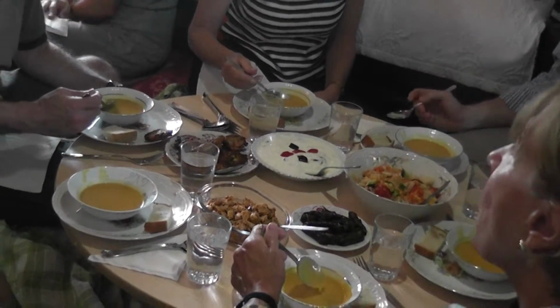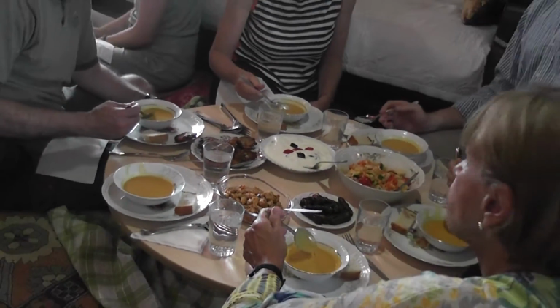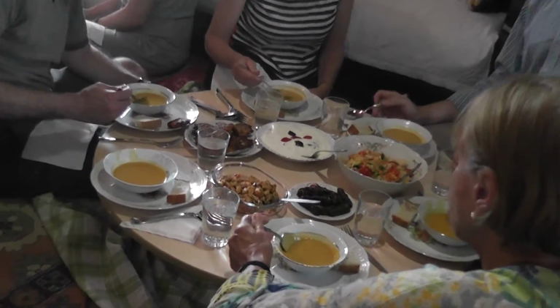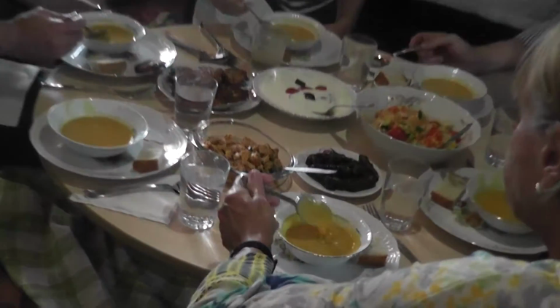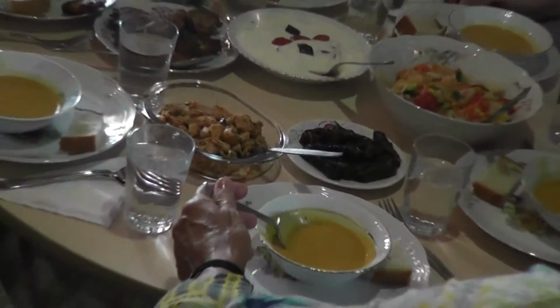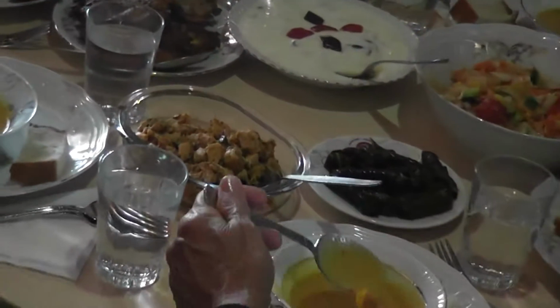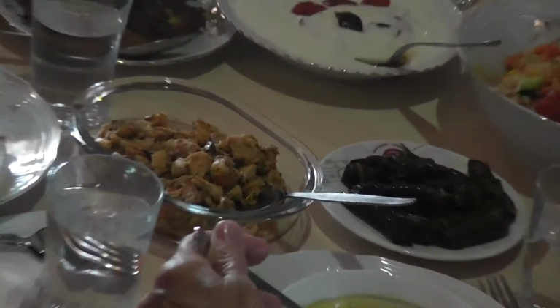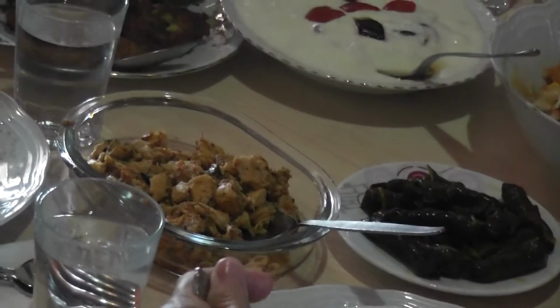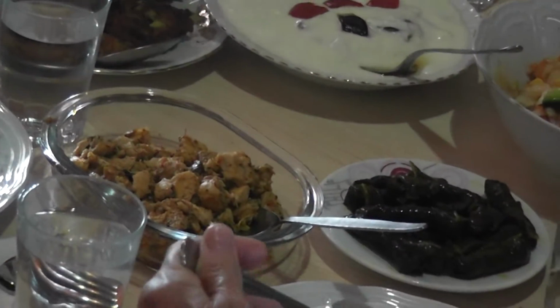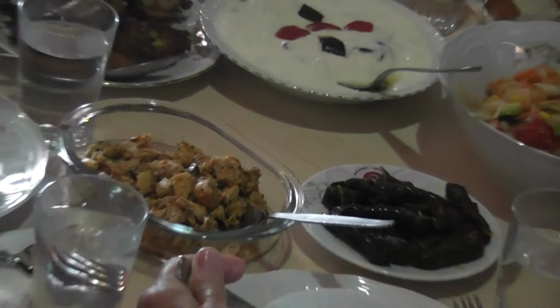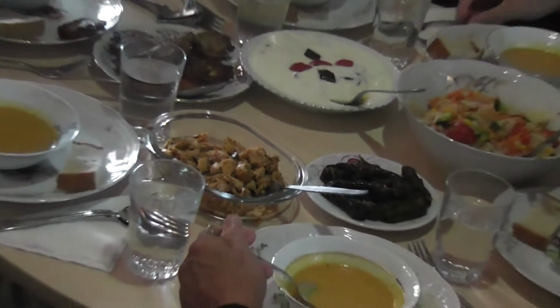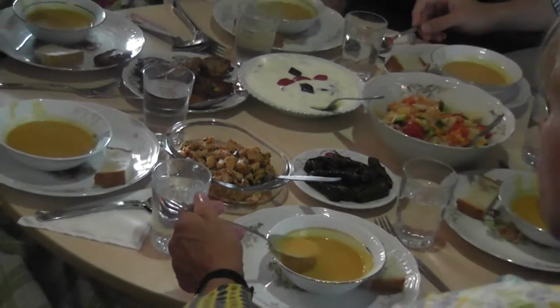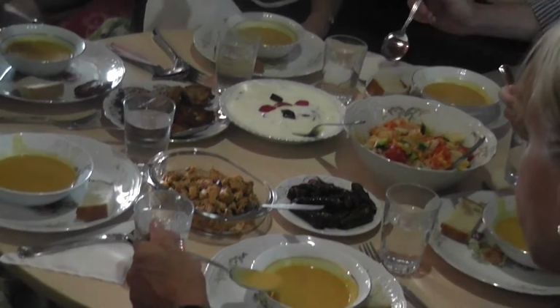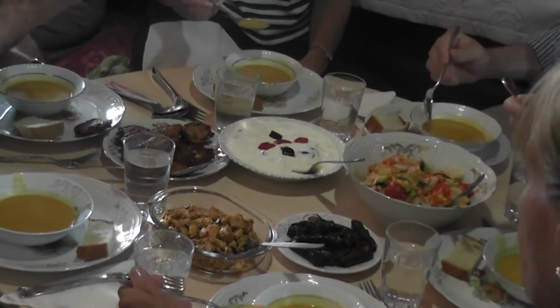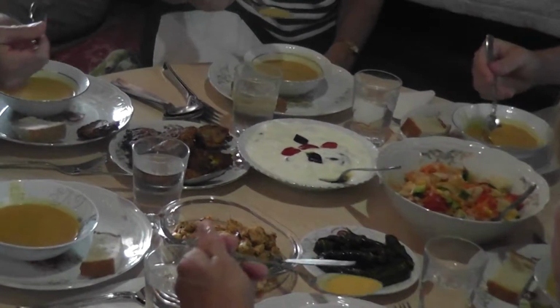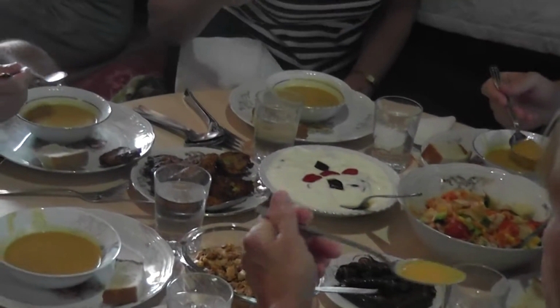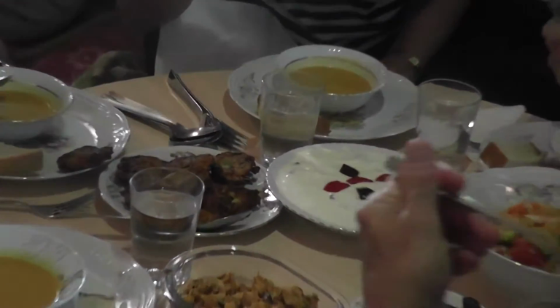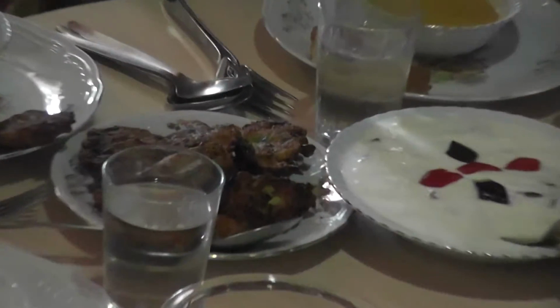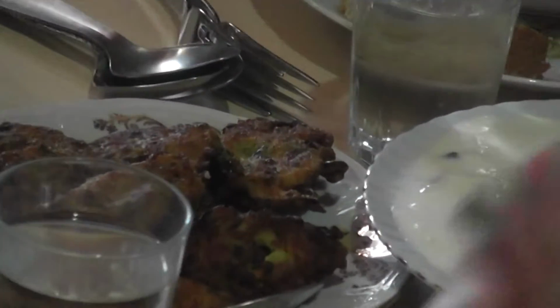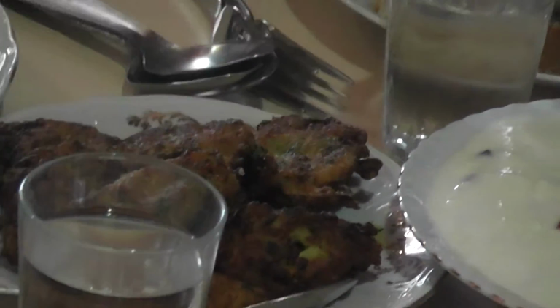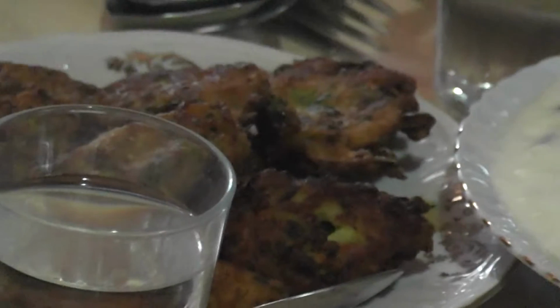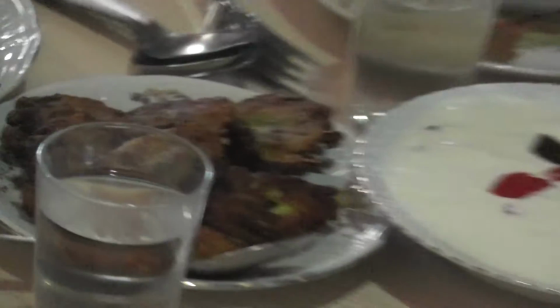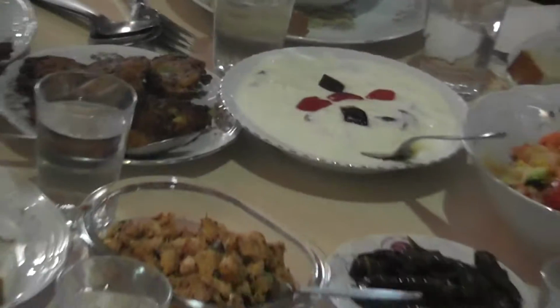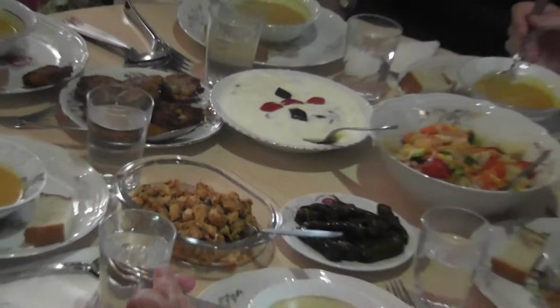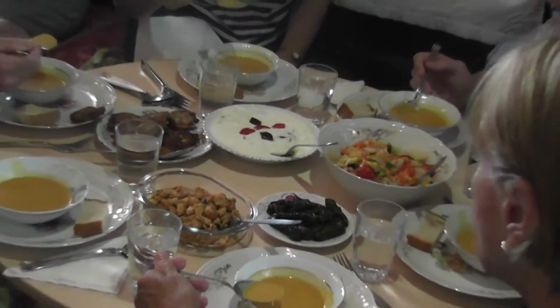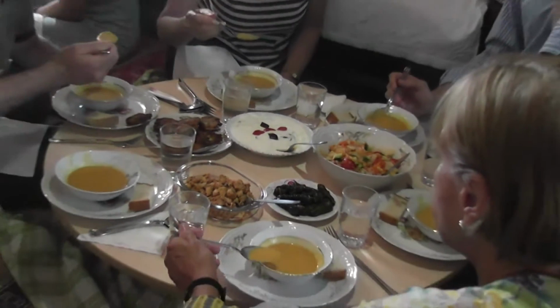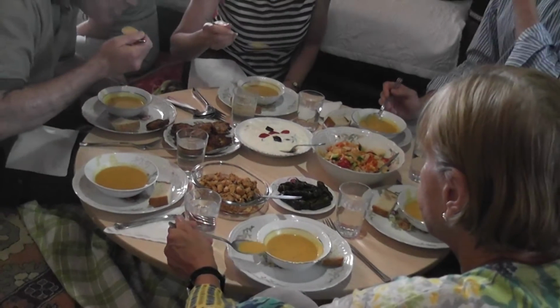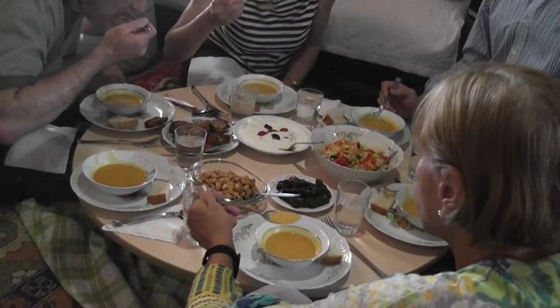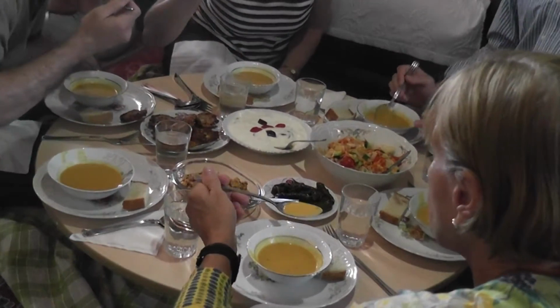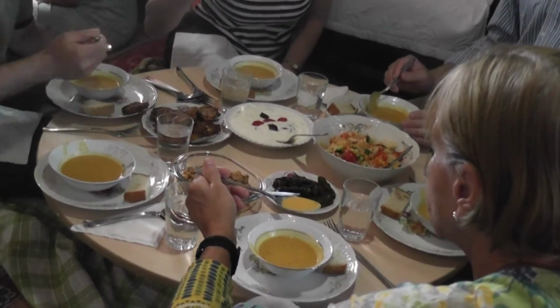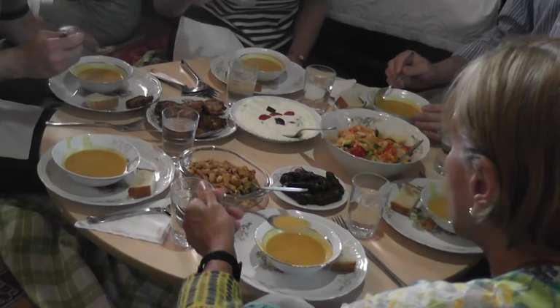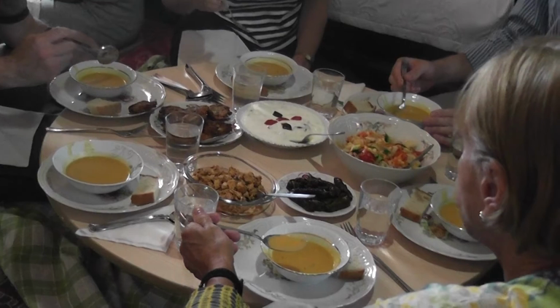The heaven in your mouth has zucchini in it — the main ingredient is zucchini. This other one is just a nice little salad, and then there's the chicken with the mushrooms in it.